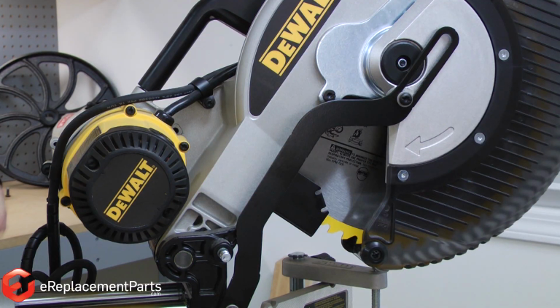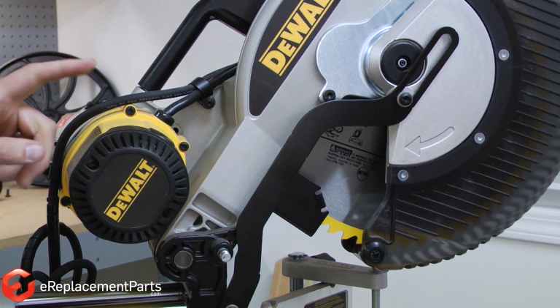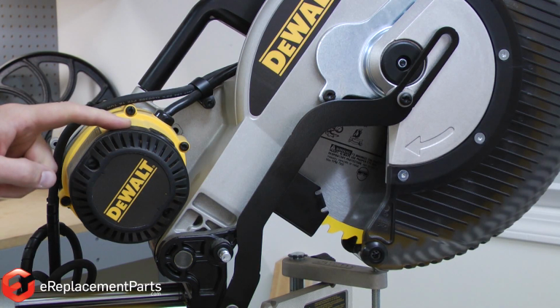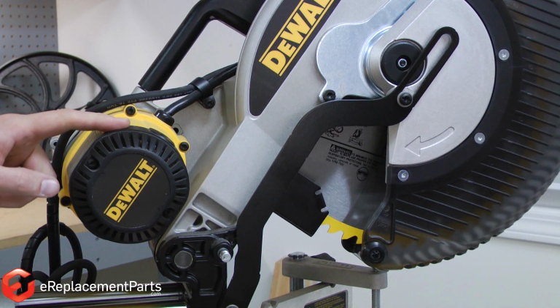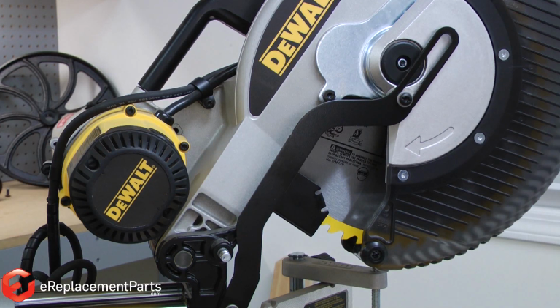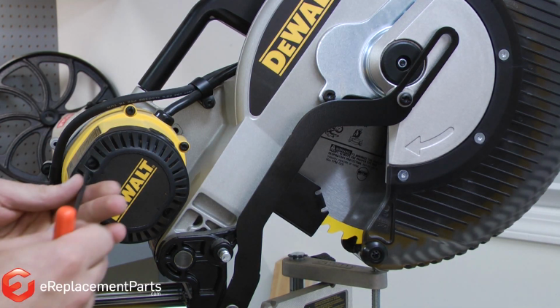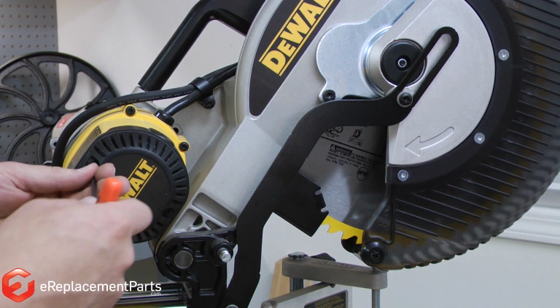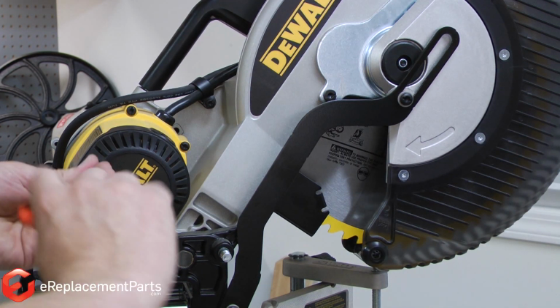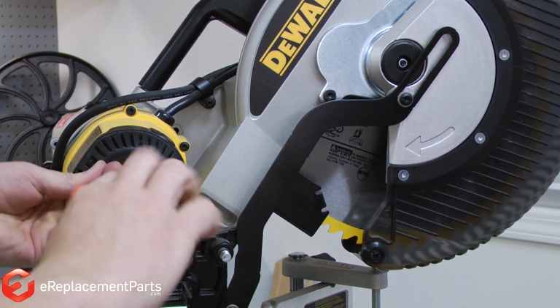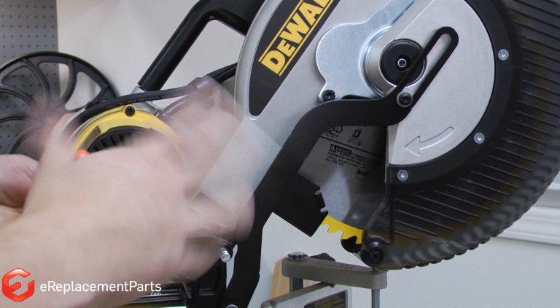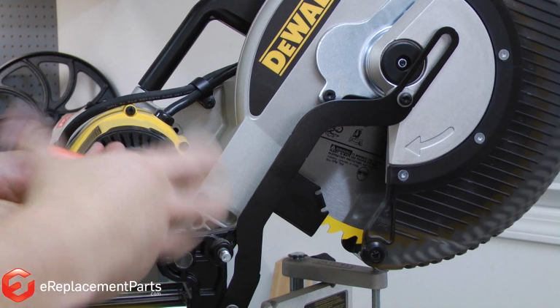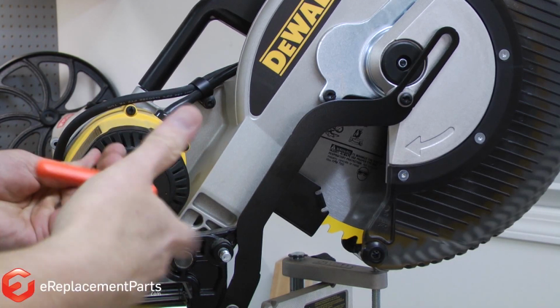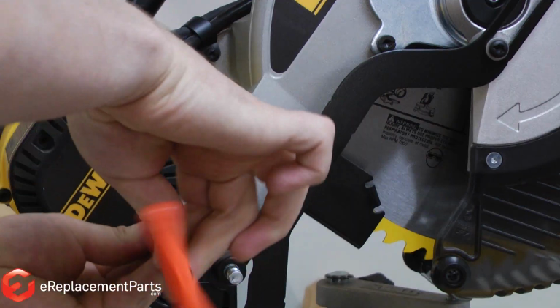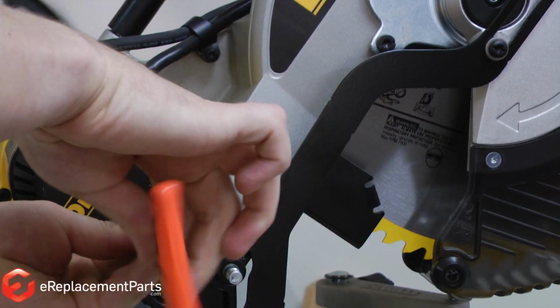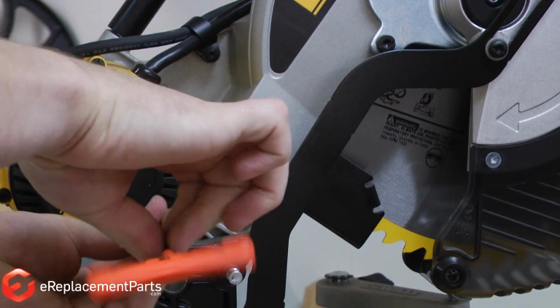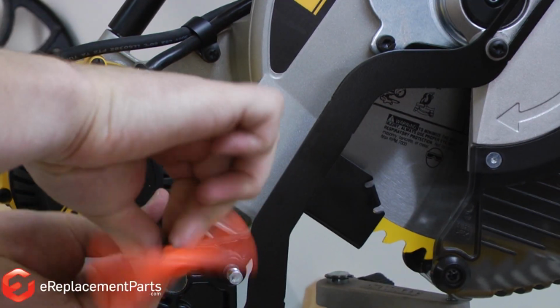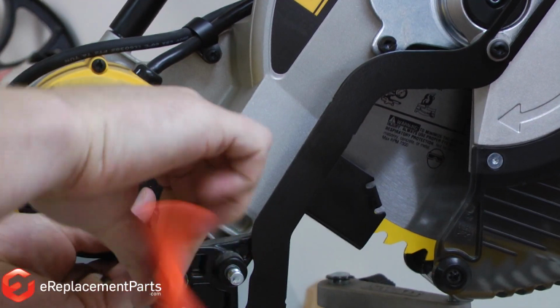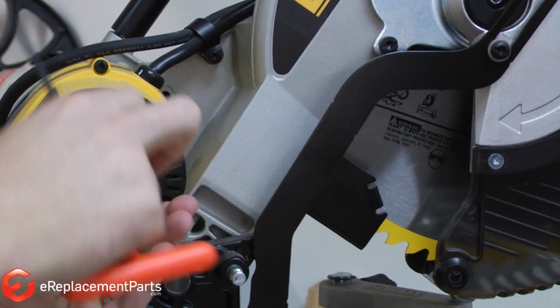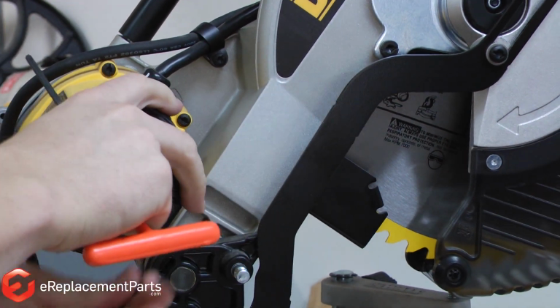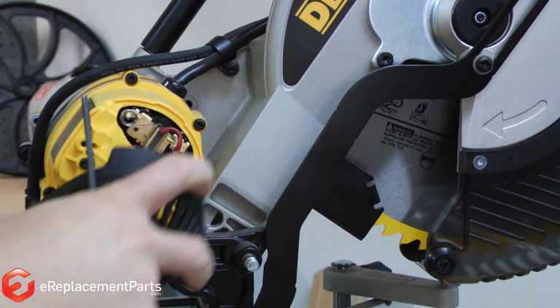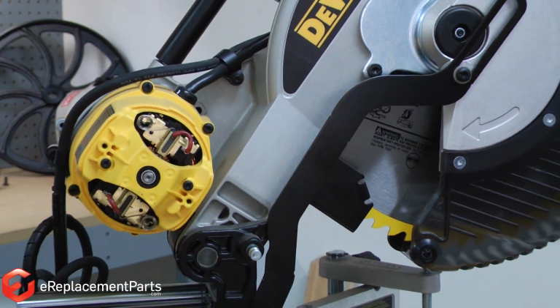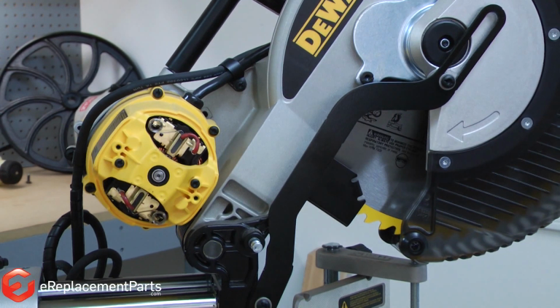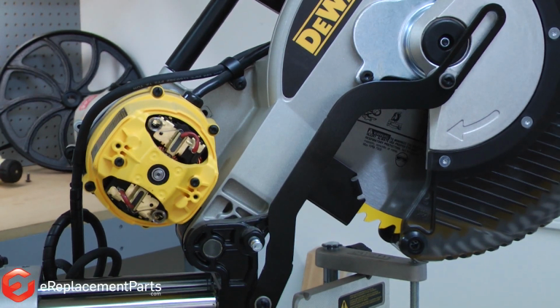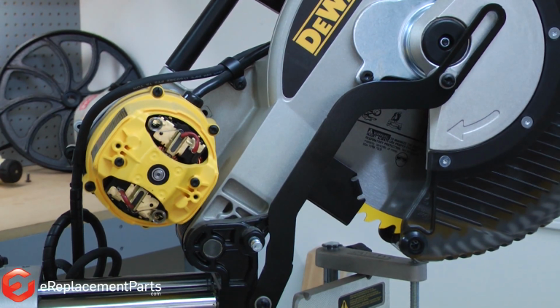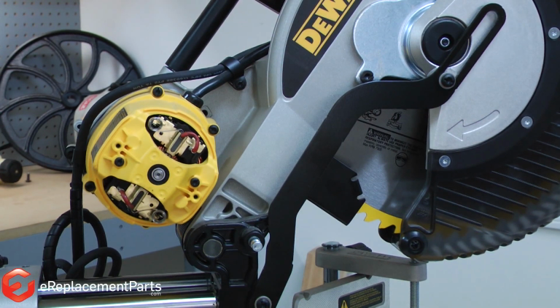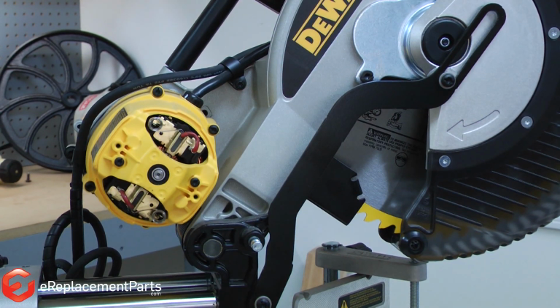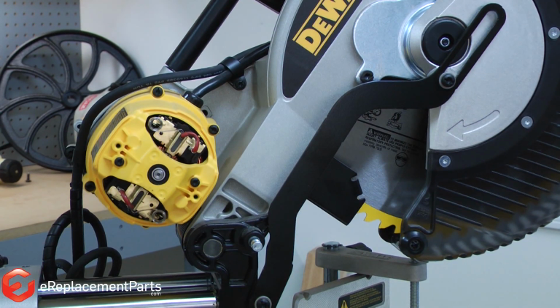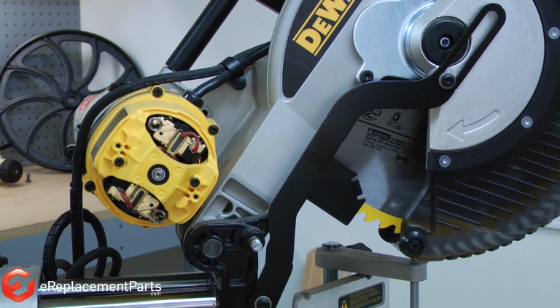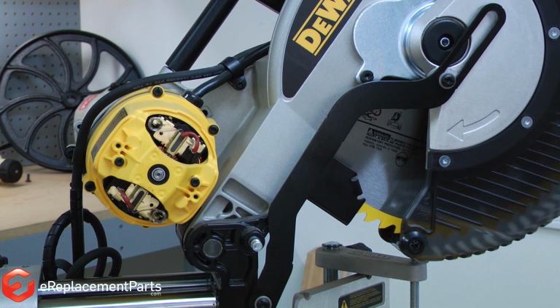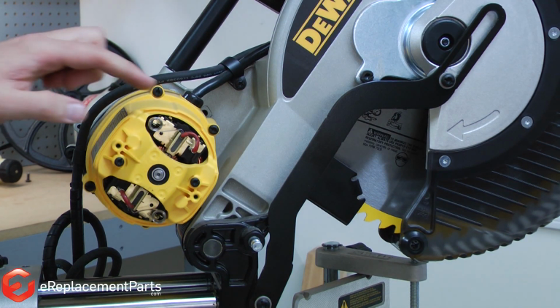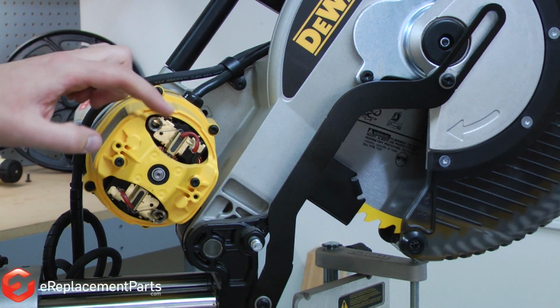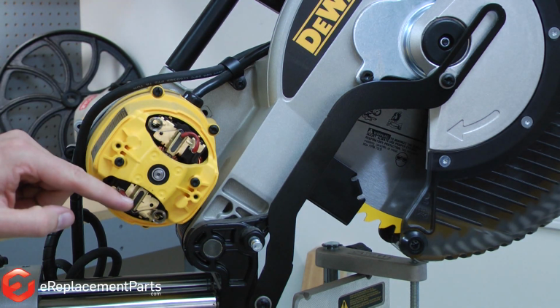I'll start by removing the cover on the end of the motor. With the cover removed, I now have access to the brushes.